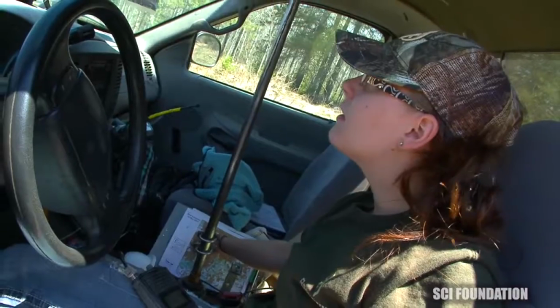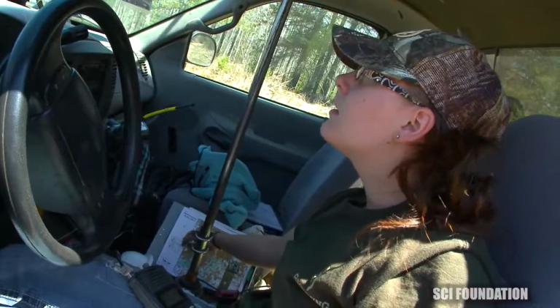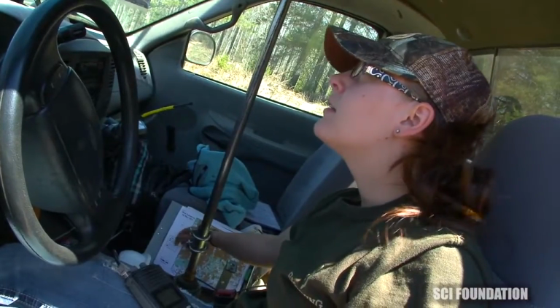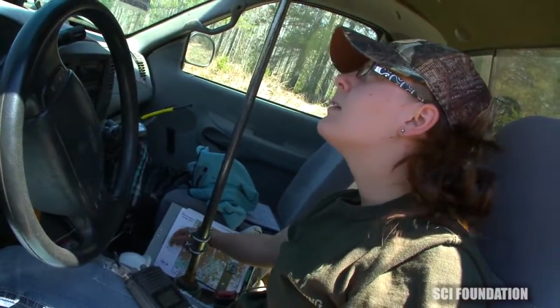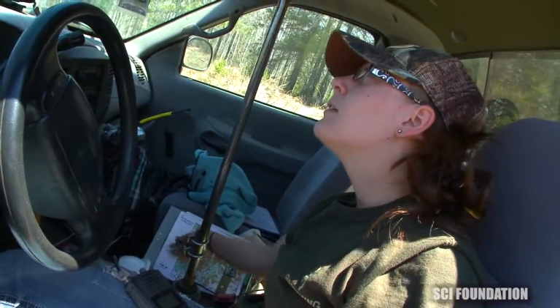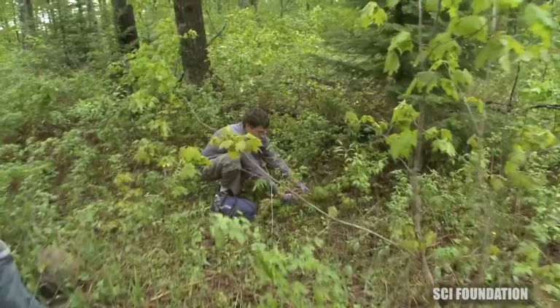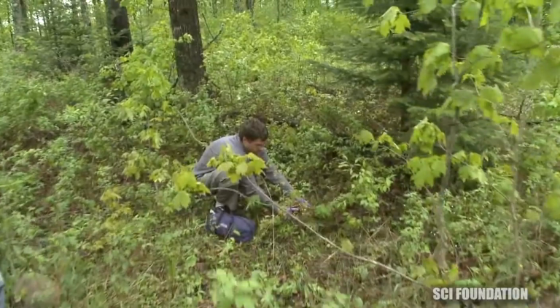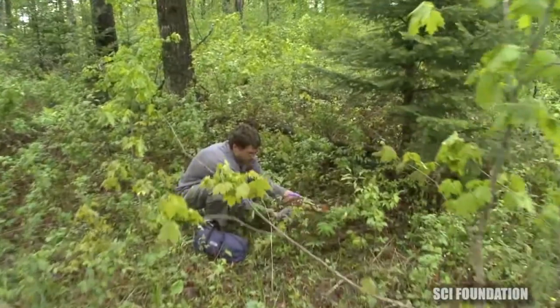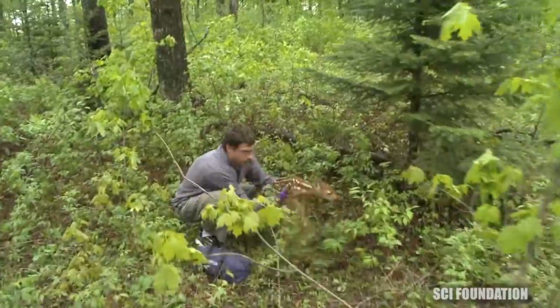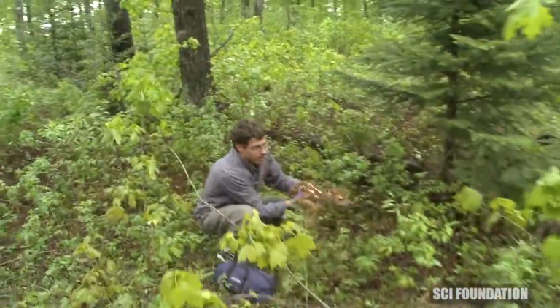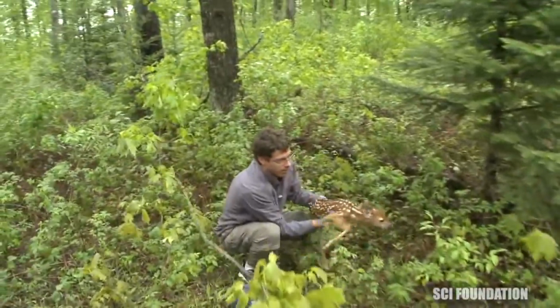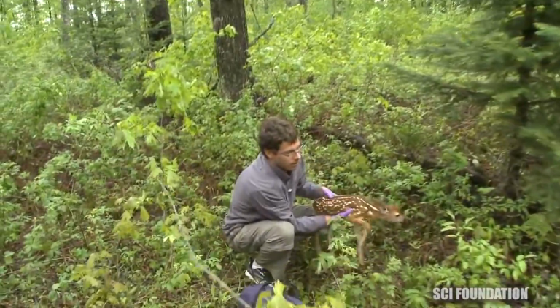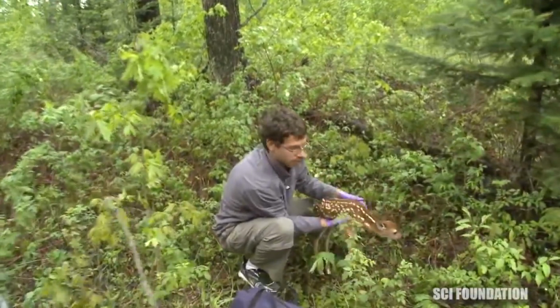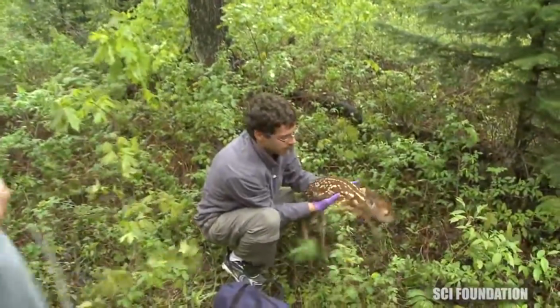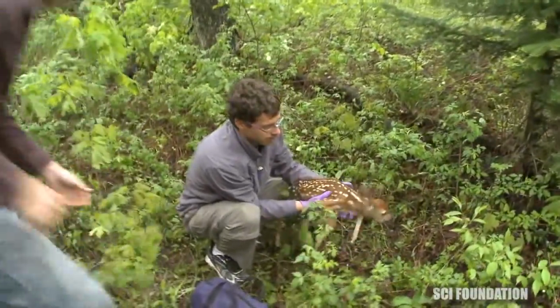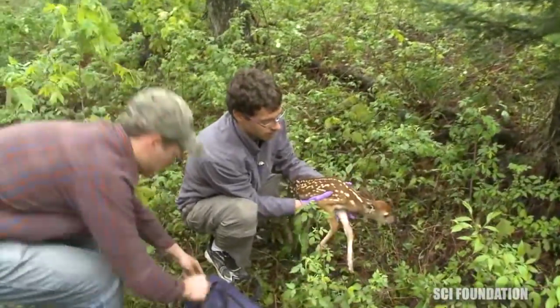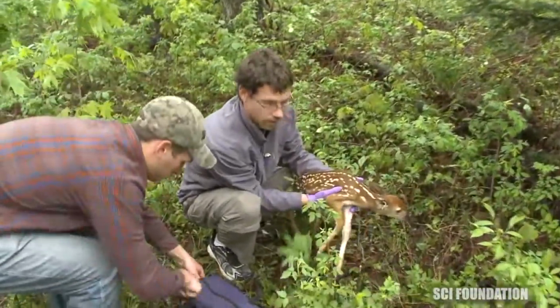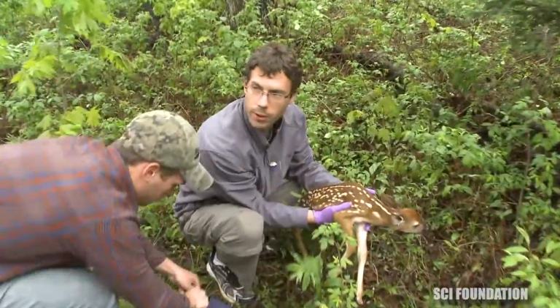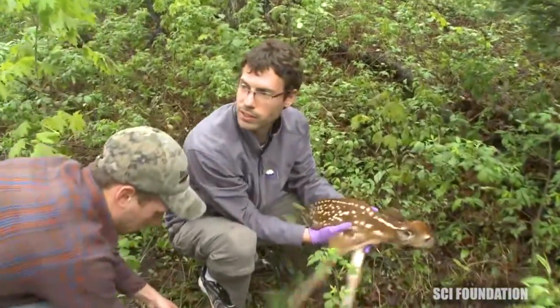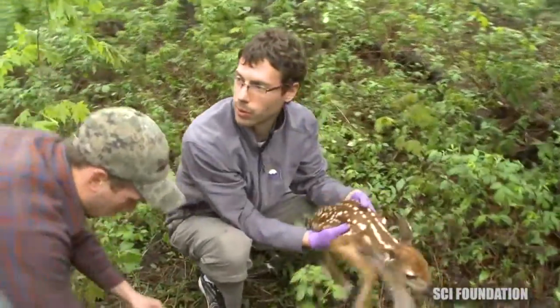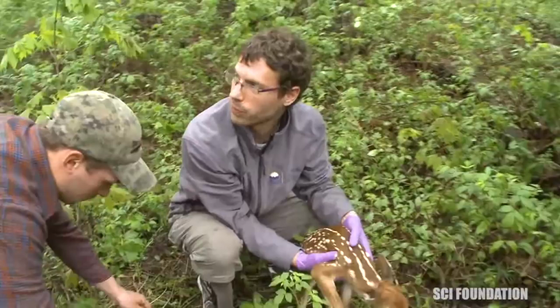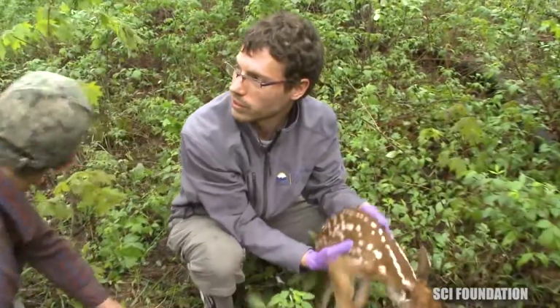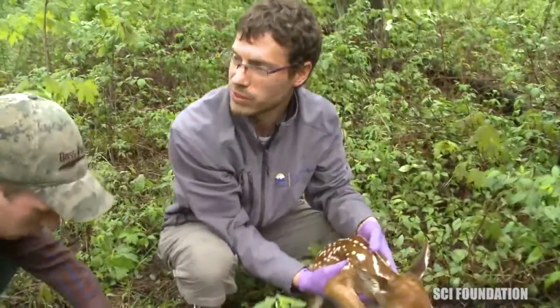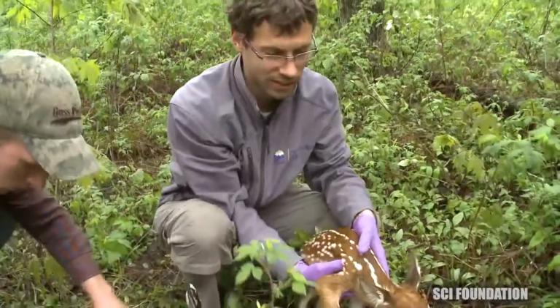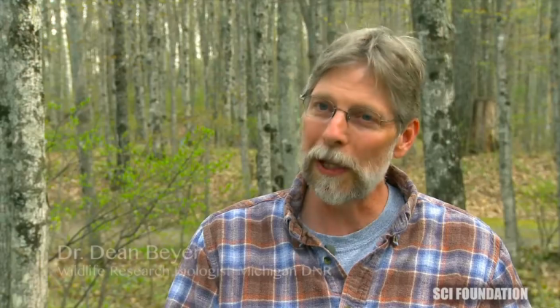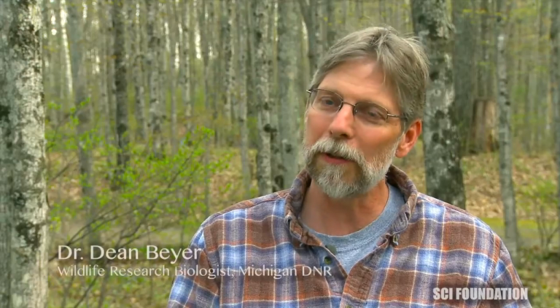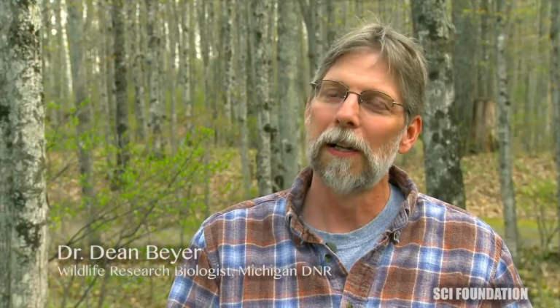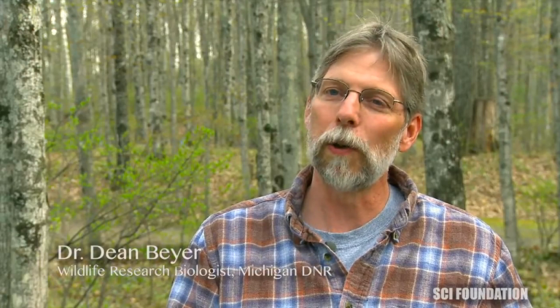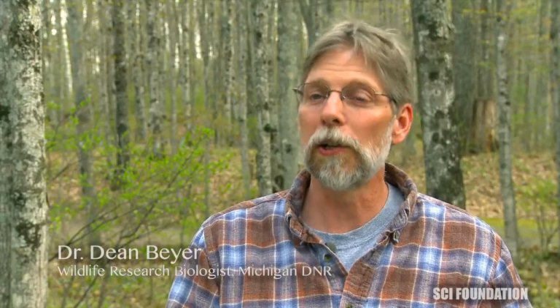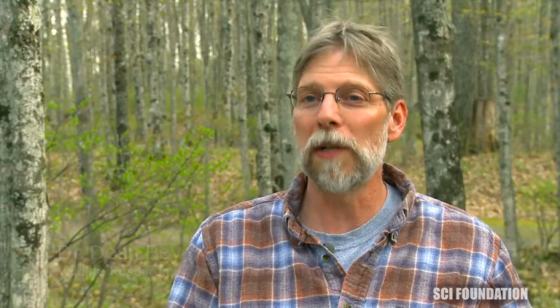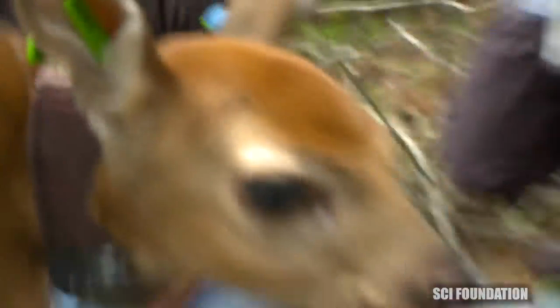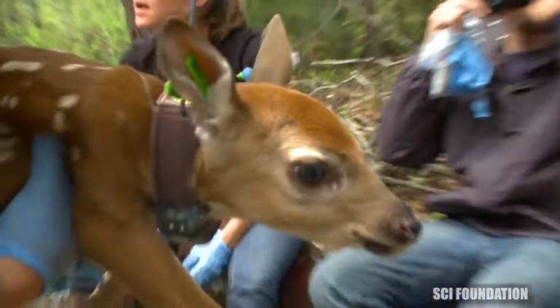It allows us to go in and search for those fawns and try to capture them as young as we possibly can, because bad things happen to fawns in the first few days of life — so you want to get out there very quickly or you're going to miss some of the mortality.